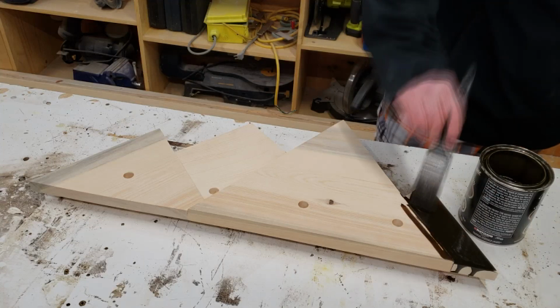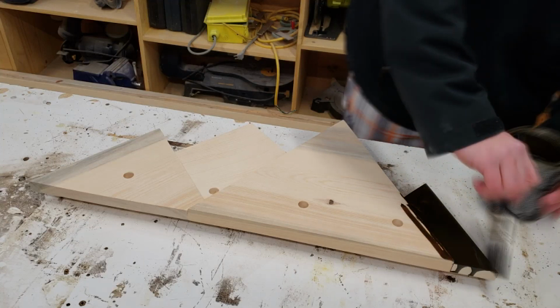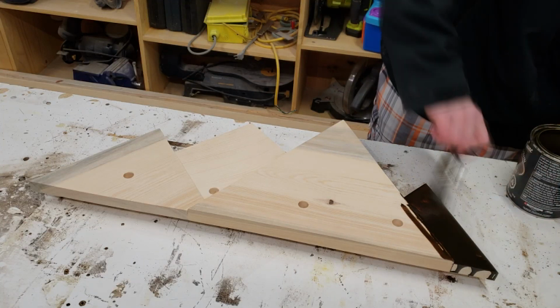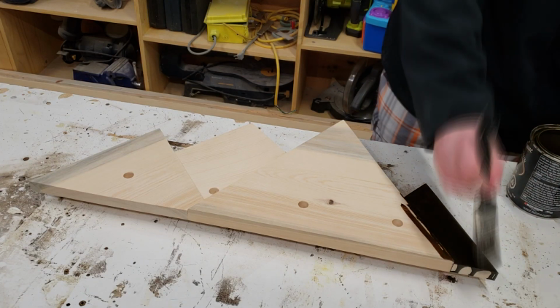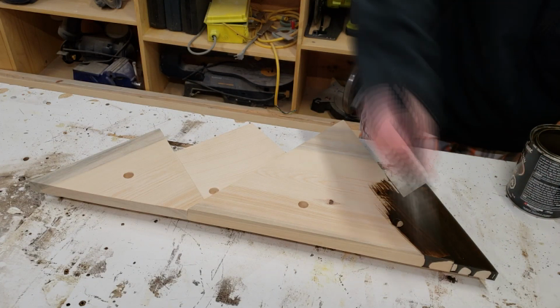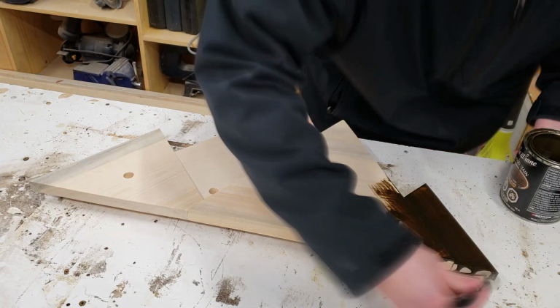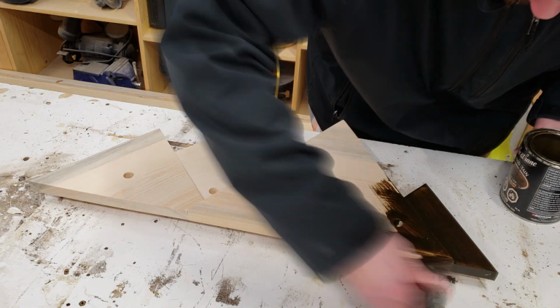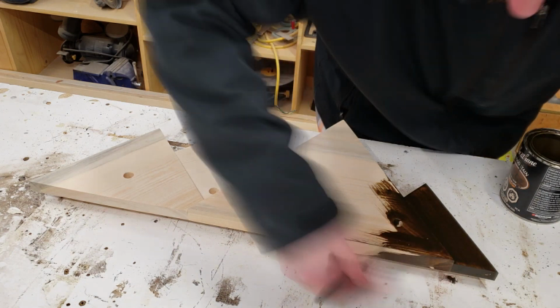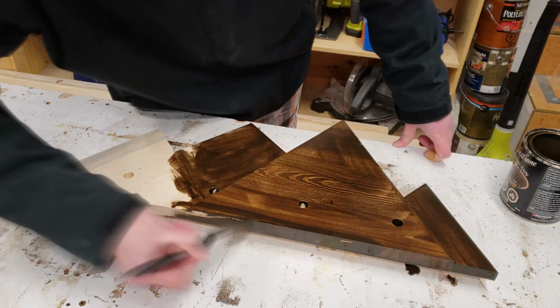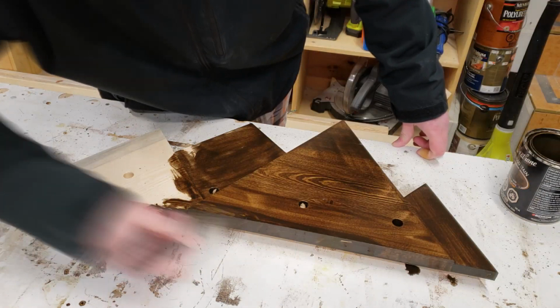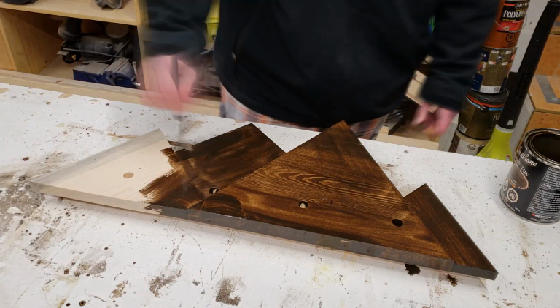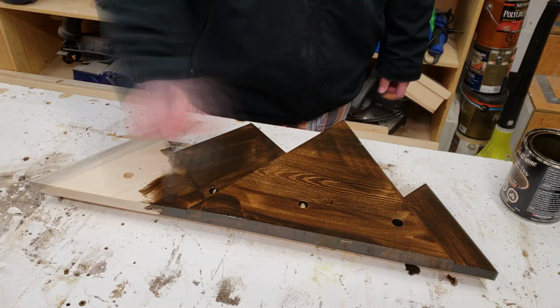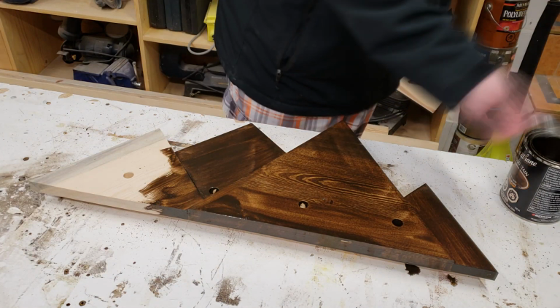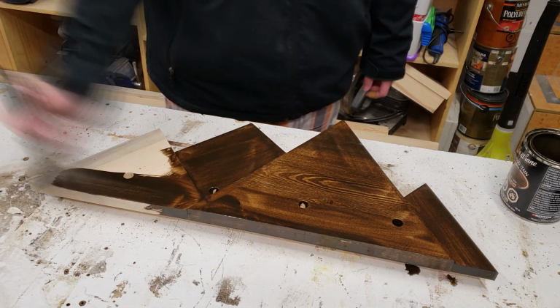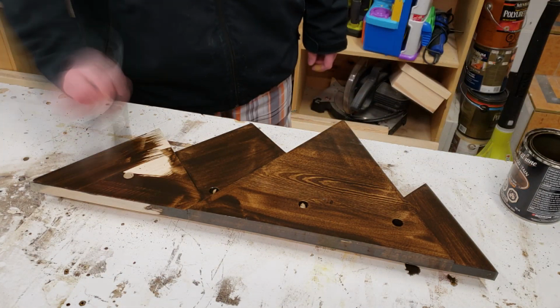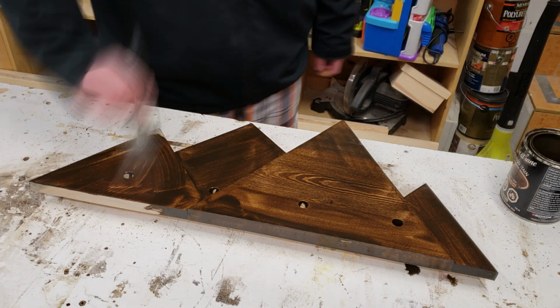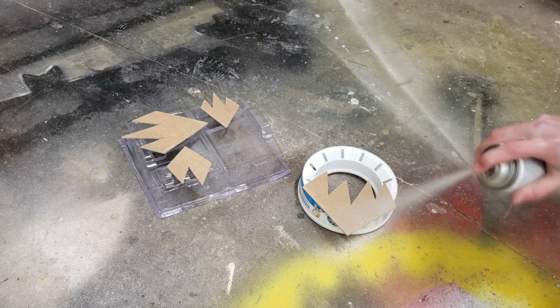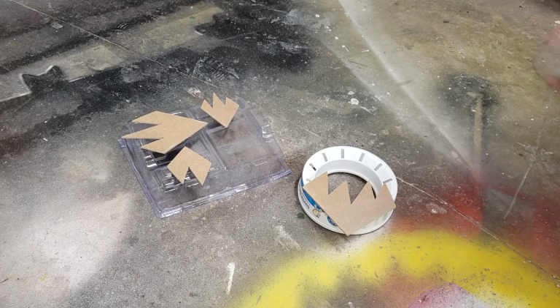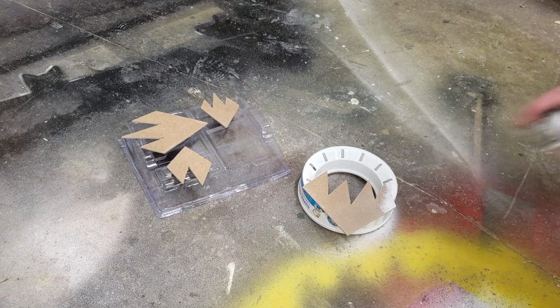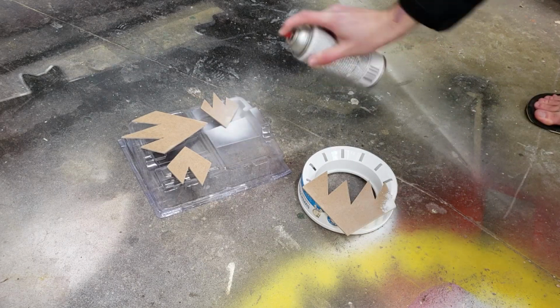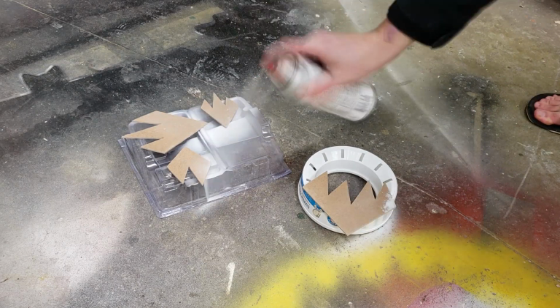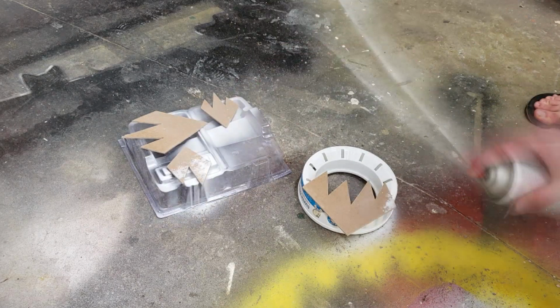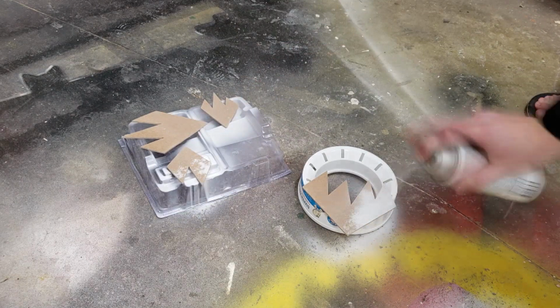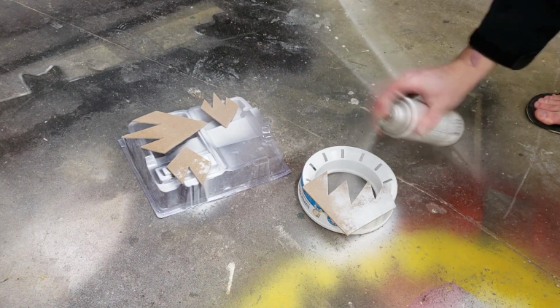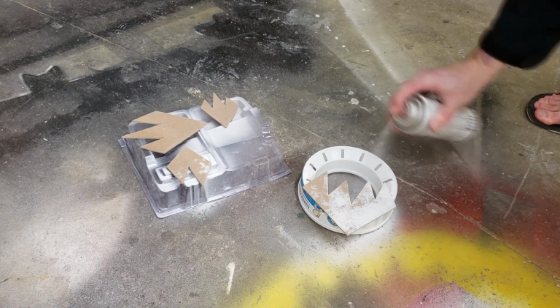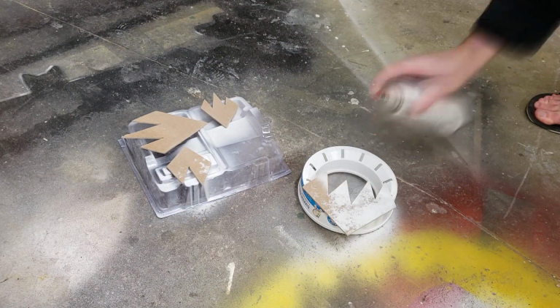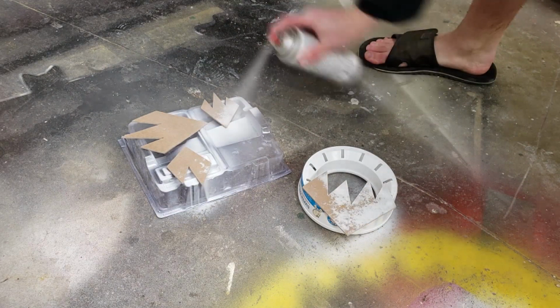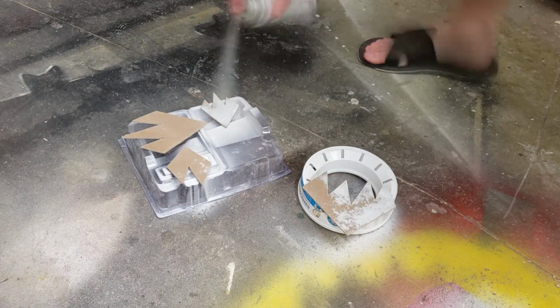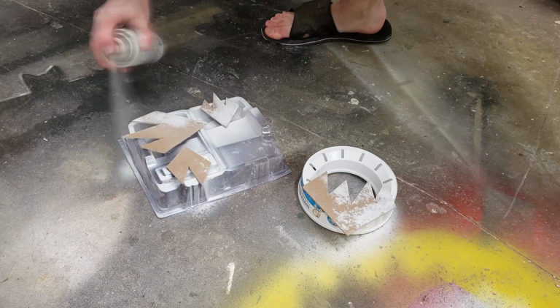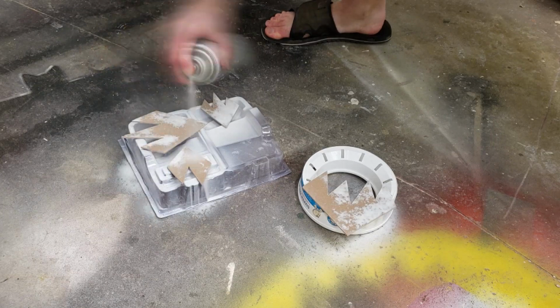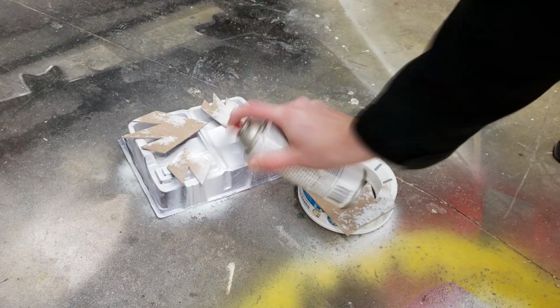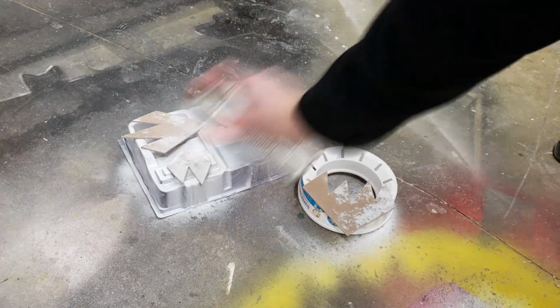The body of the coat rack receives a dark chocolate stain, and the tops — which are supposed to be the snow — get spray painted white. The spray paint didn't really work because it was negative 40 that day, so I brought it inside to use some primer instead.